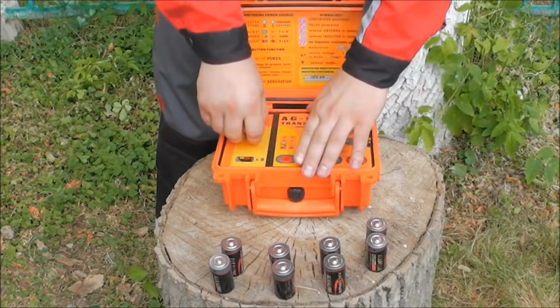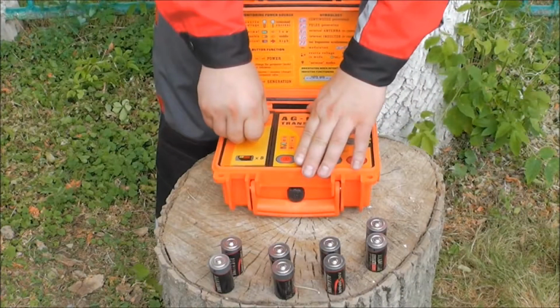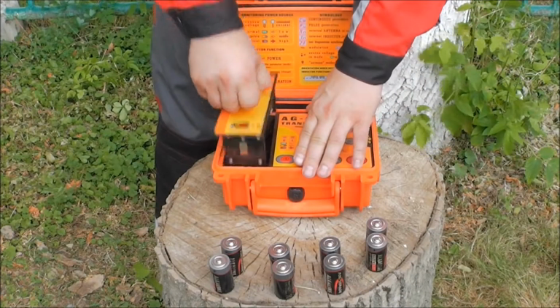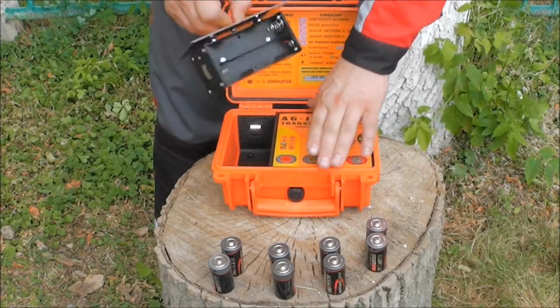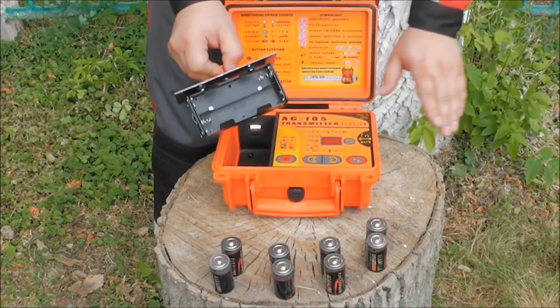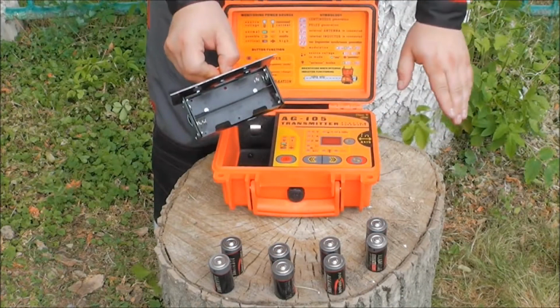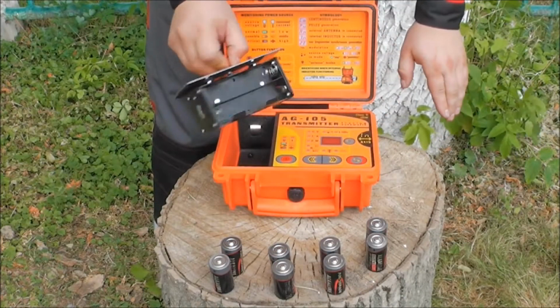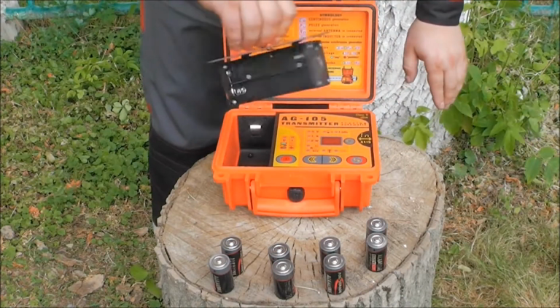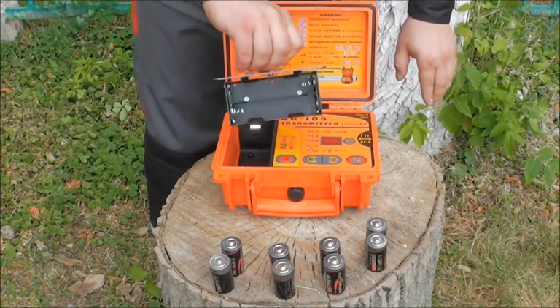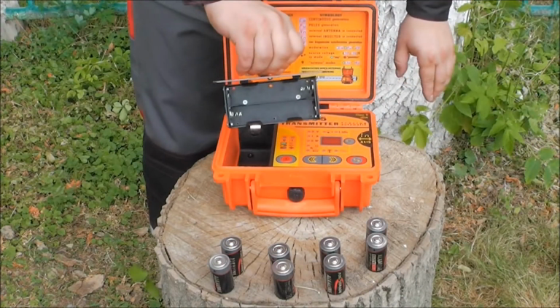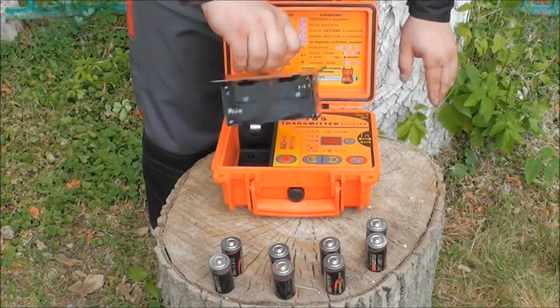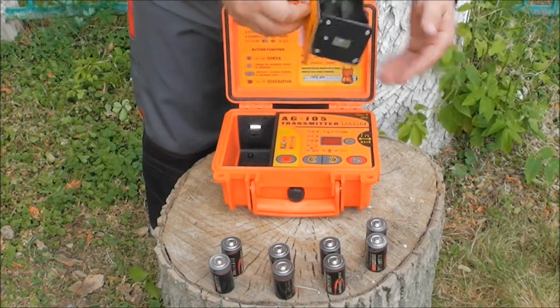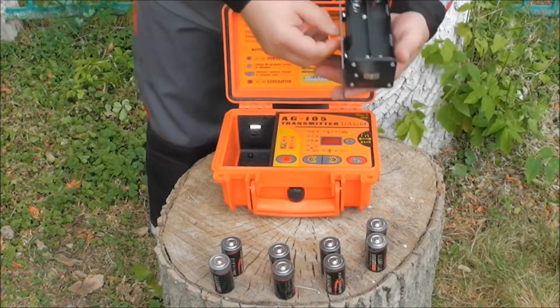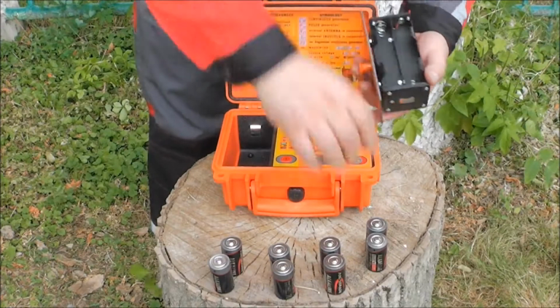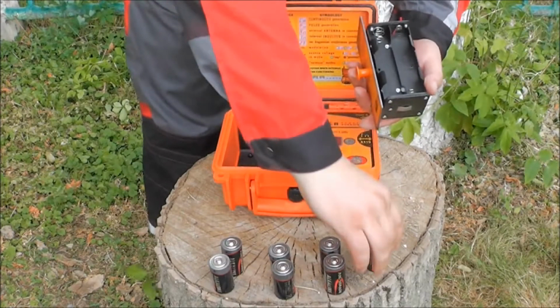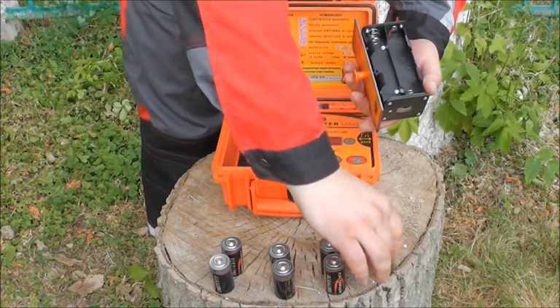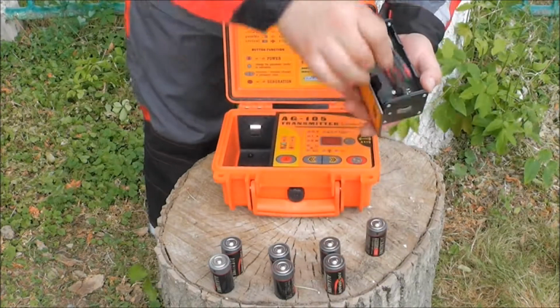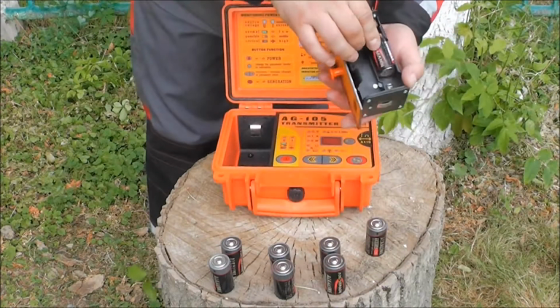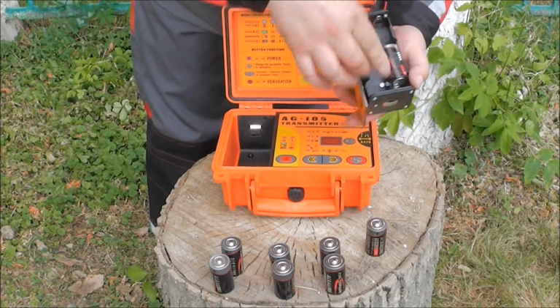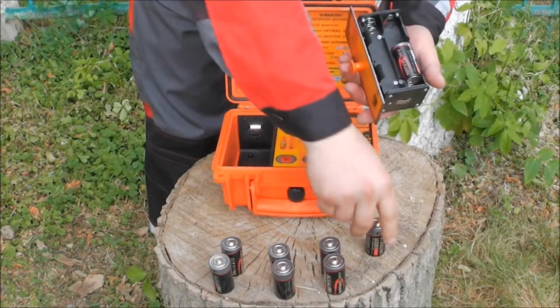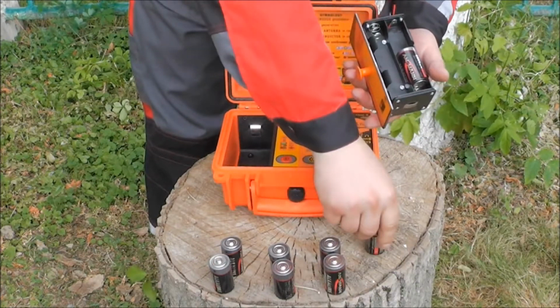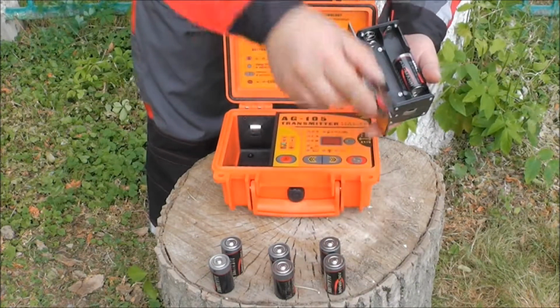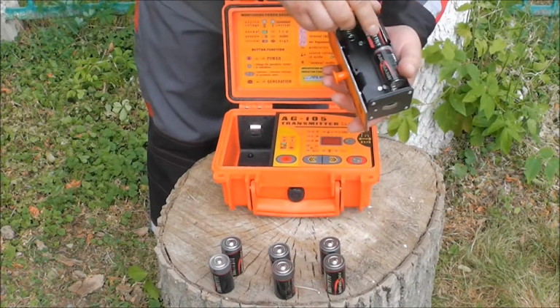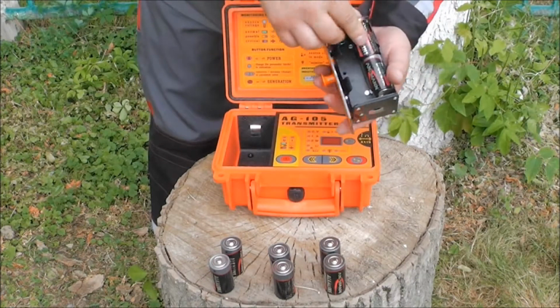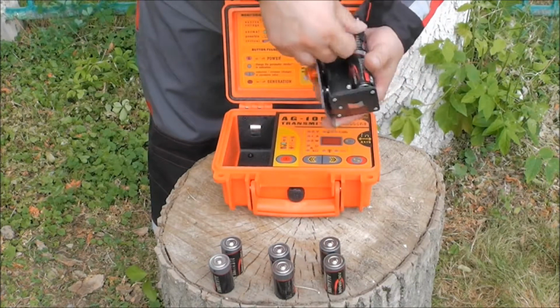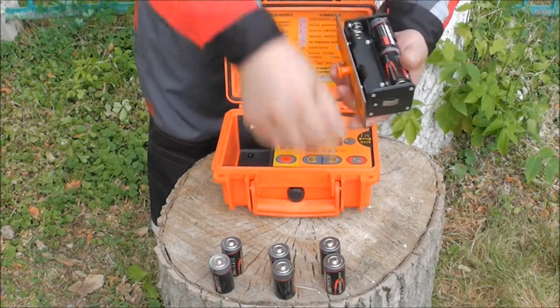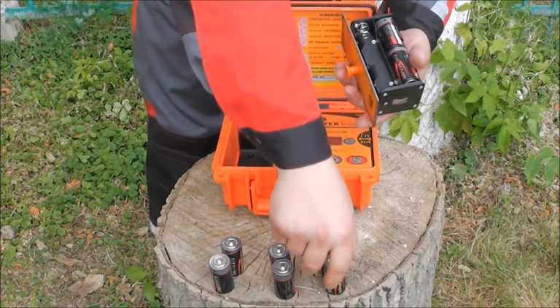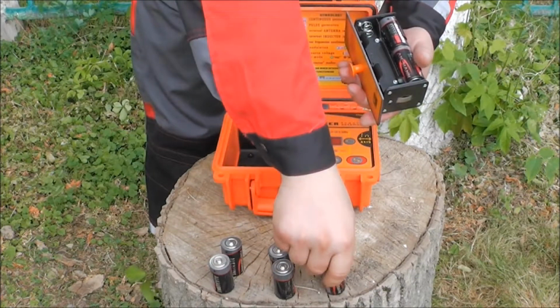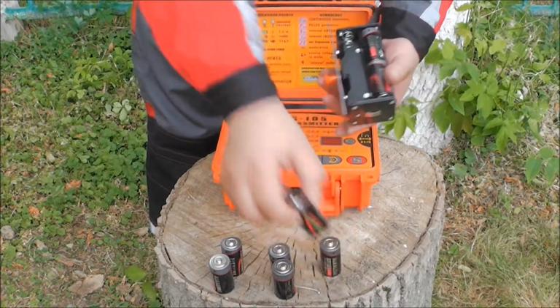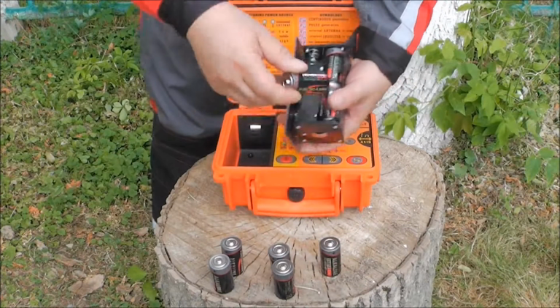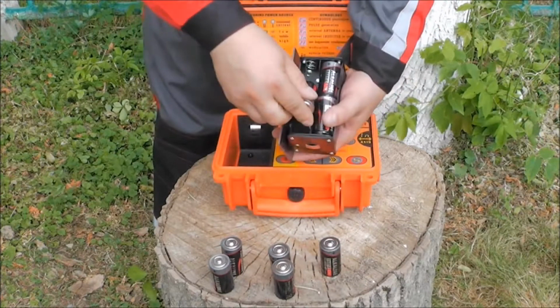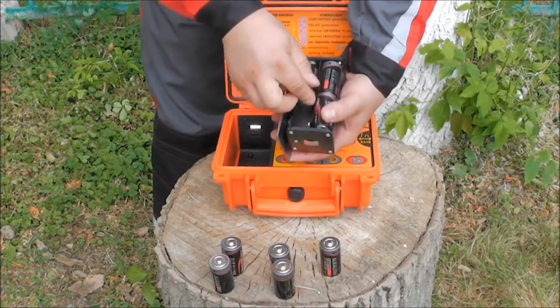Before the operation, please insert two AA batteries into the receiver, observing the polarity. Then insert eight type C batteries into the battery case of the transmitter, observing the polarity, and make sure that the battery case cover is closed.